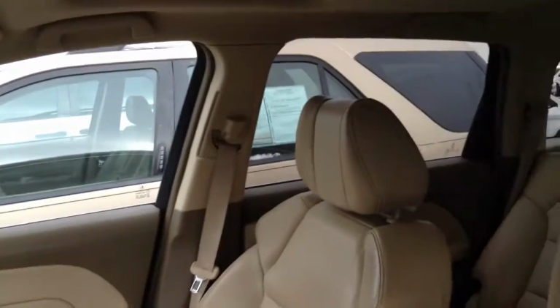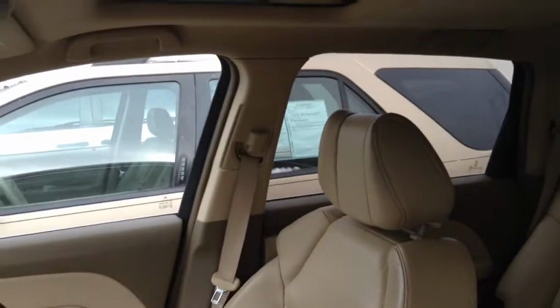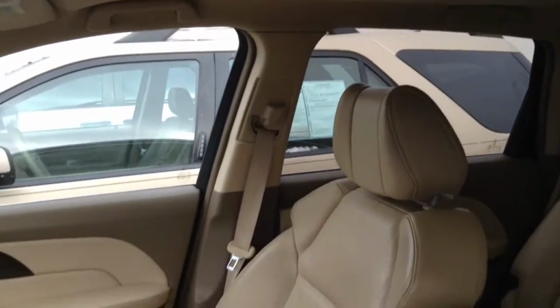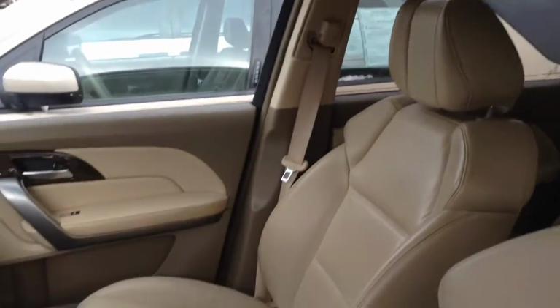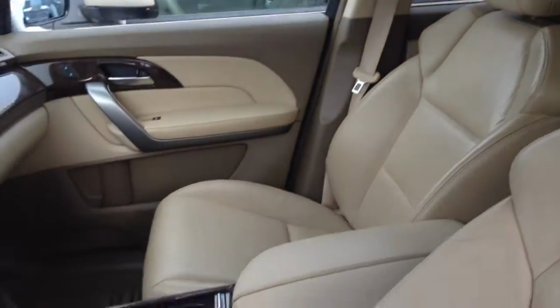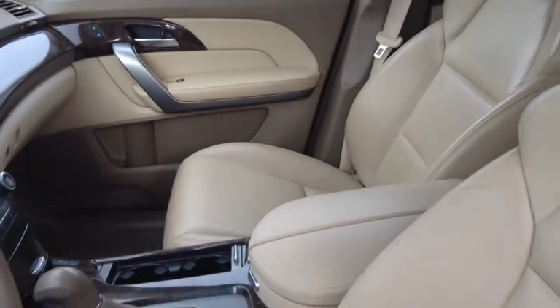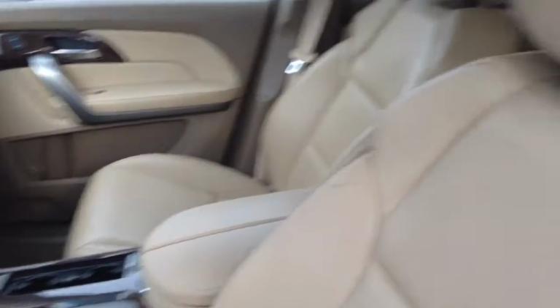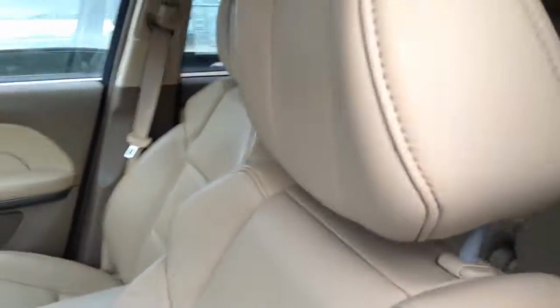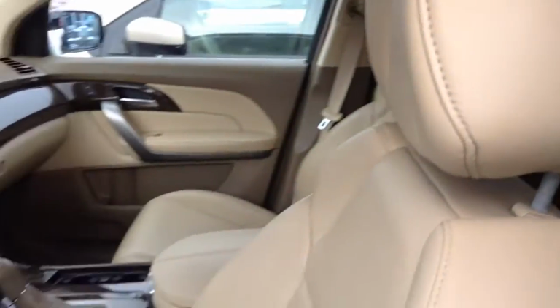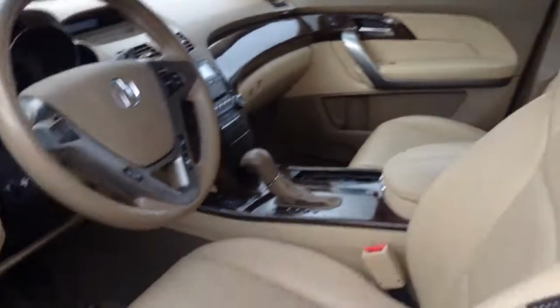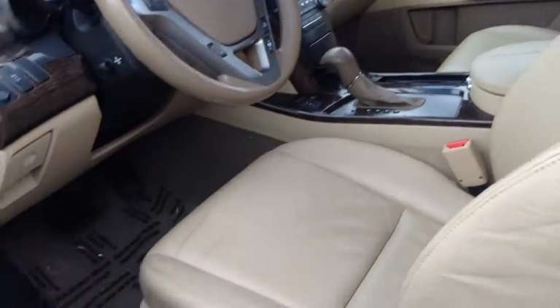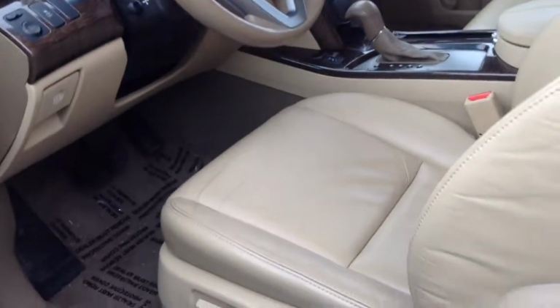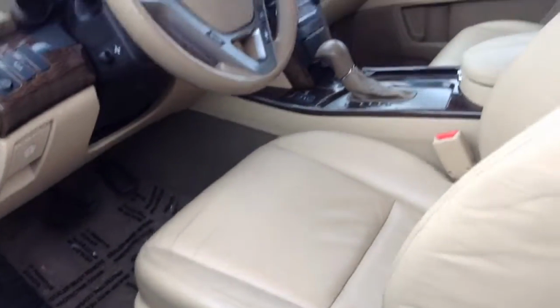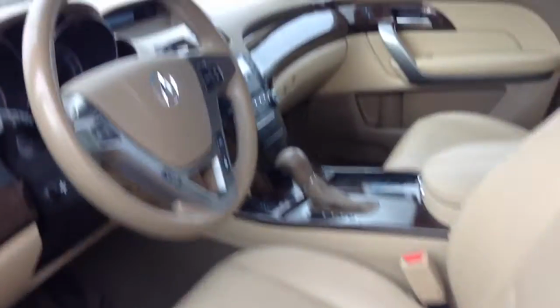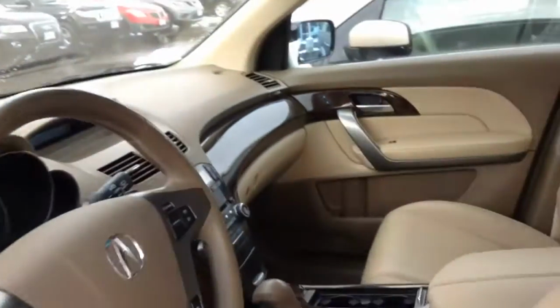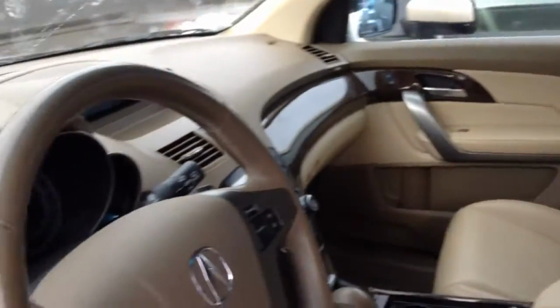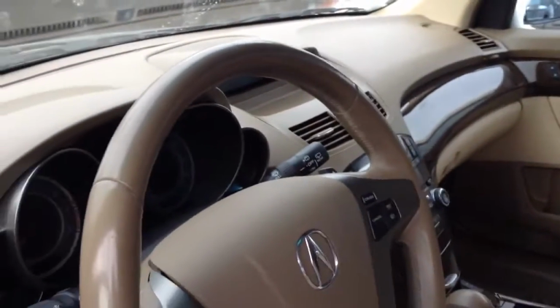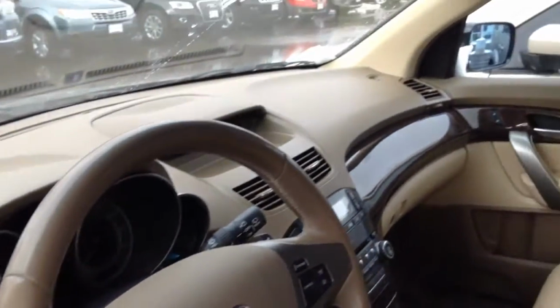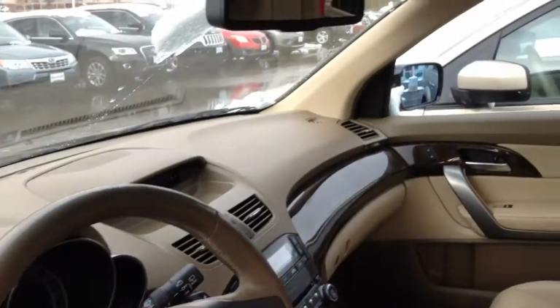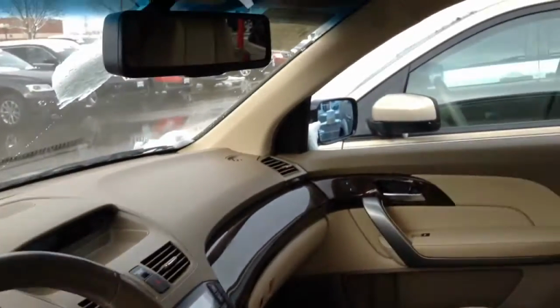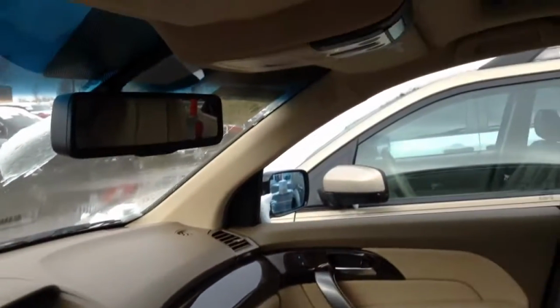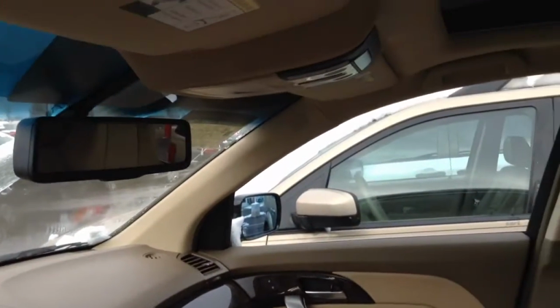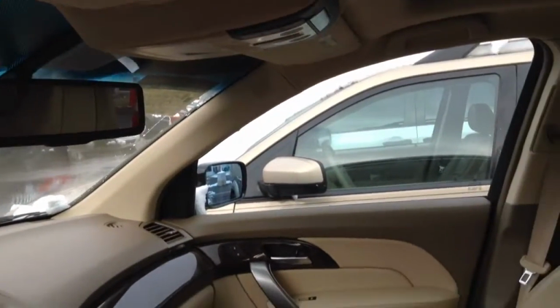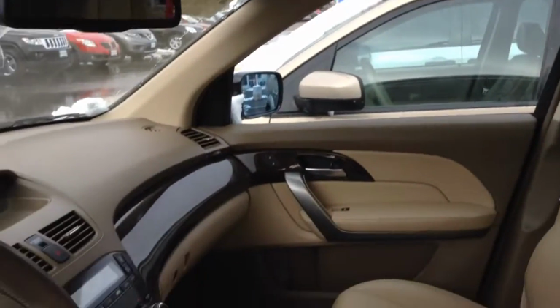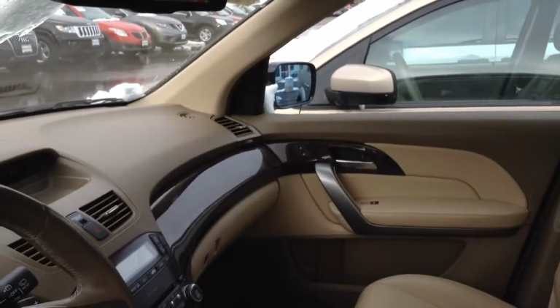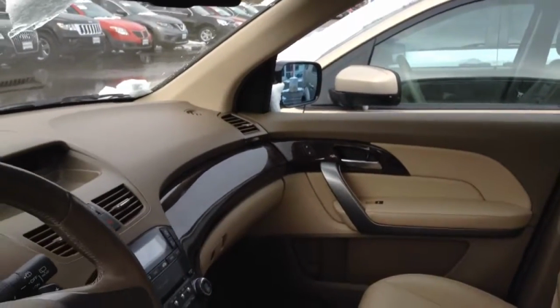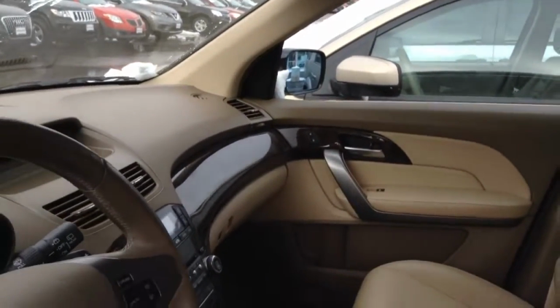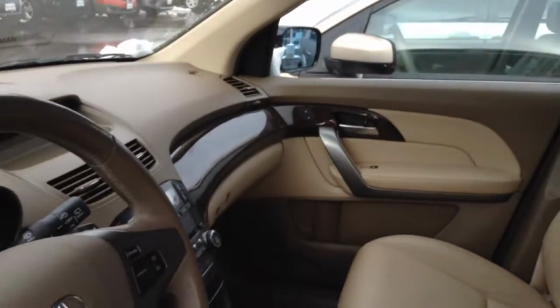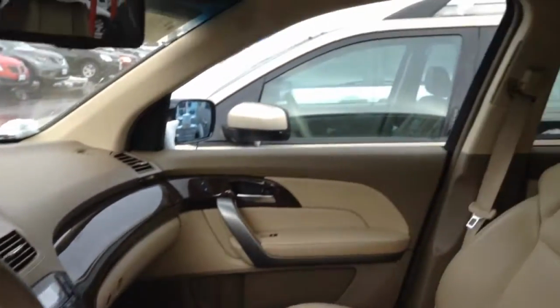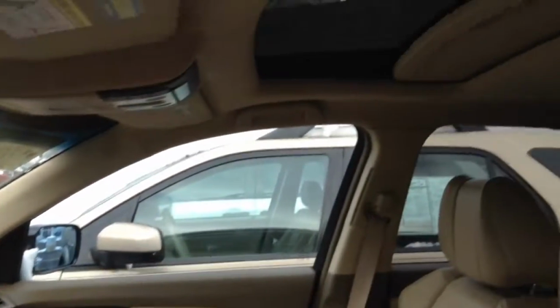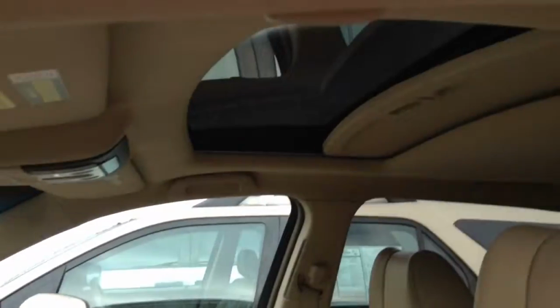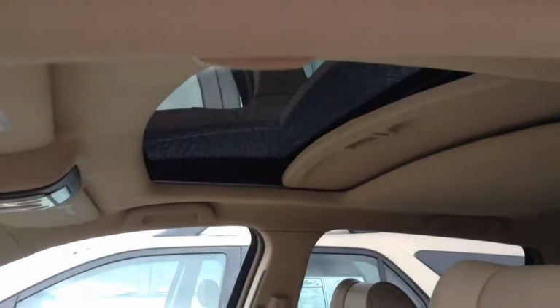Very good interior. Beige, like you want it. Leather is in good condition. Has garage door opener, serious radio, stuff like that. Sunroof.